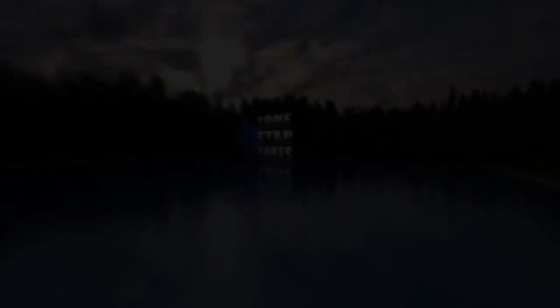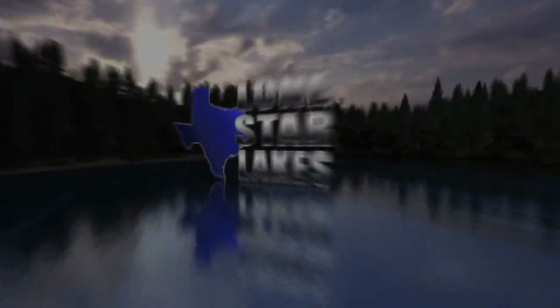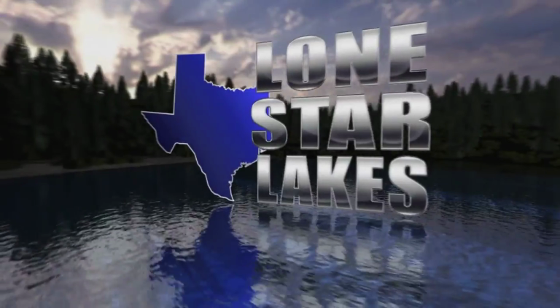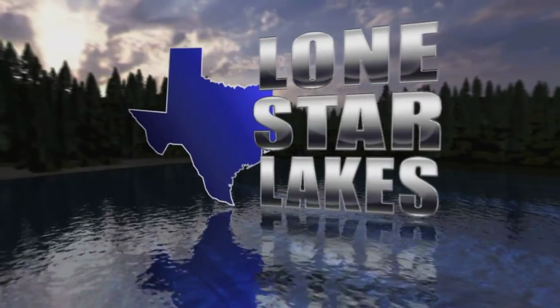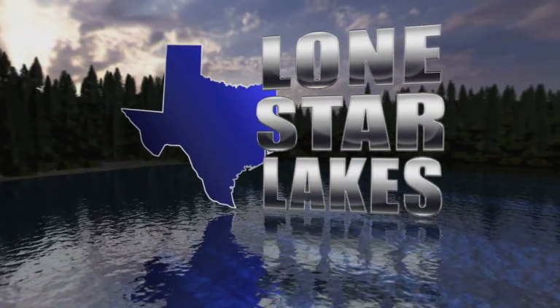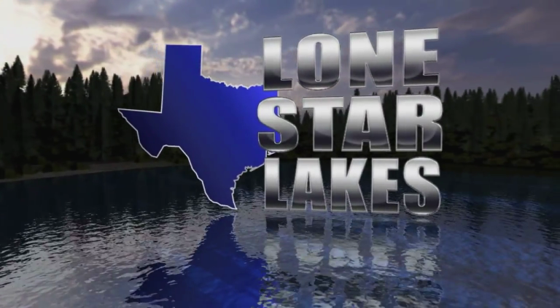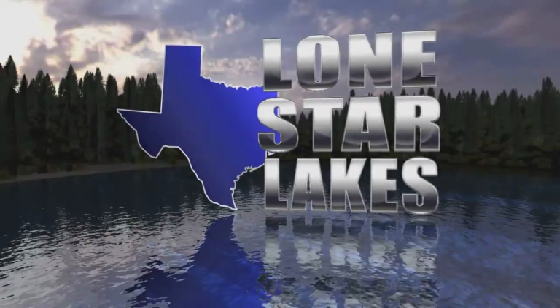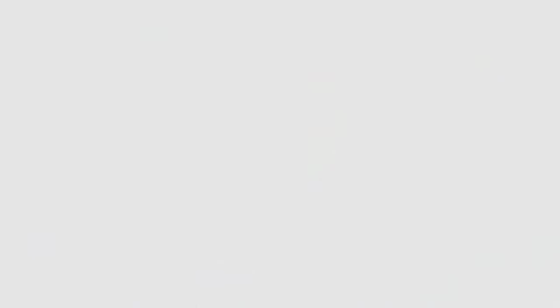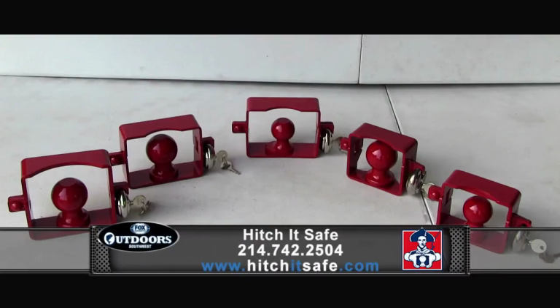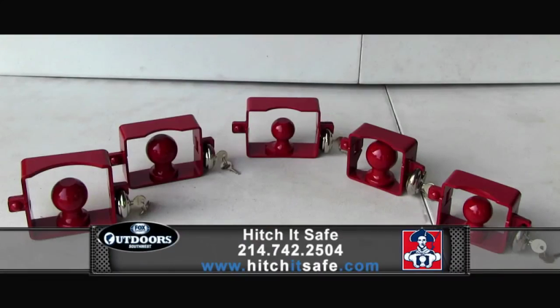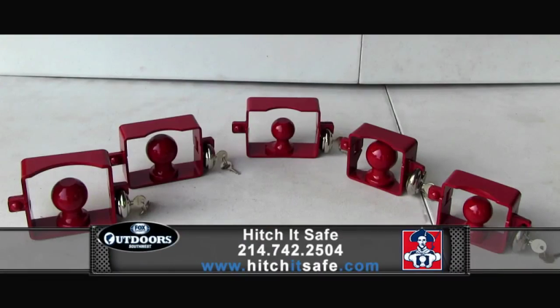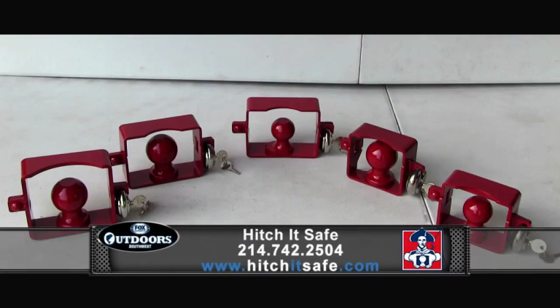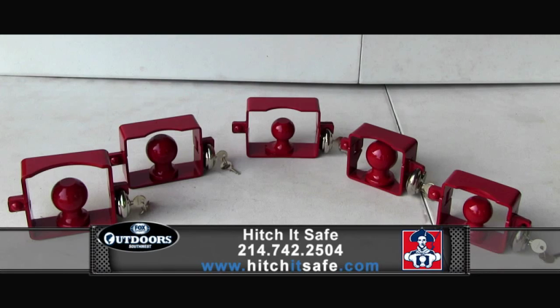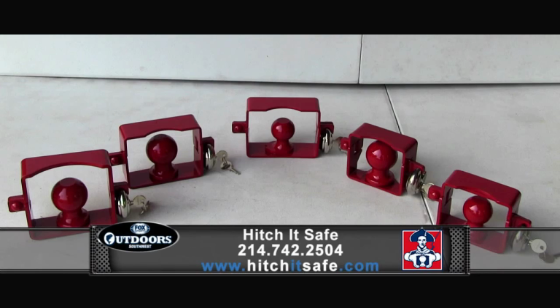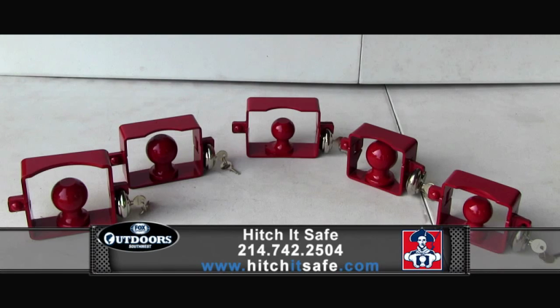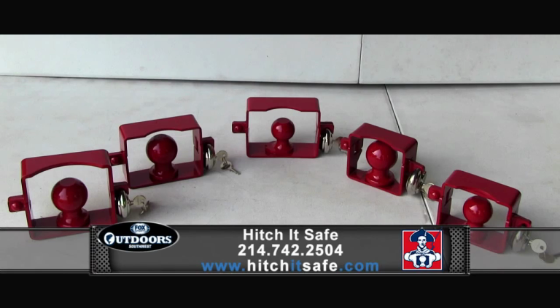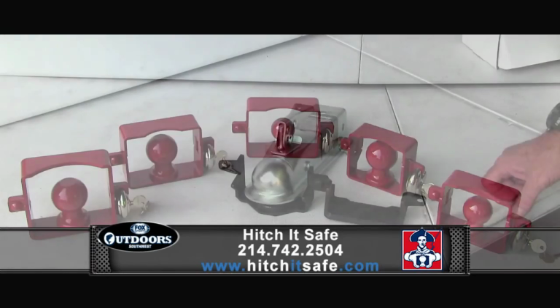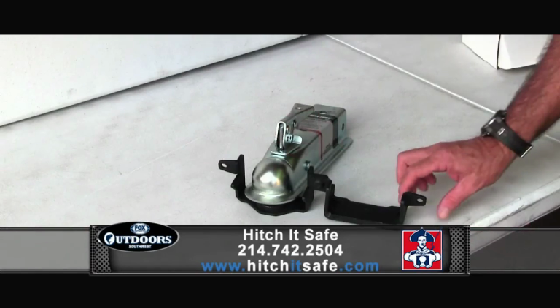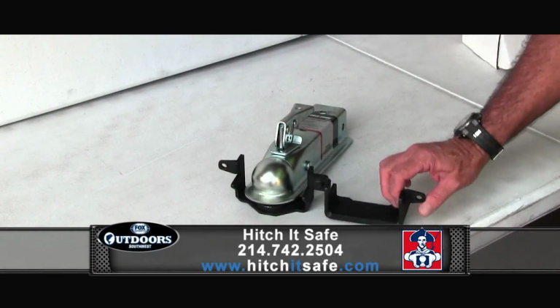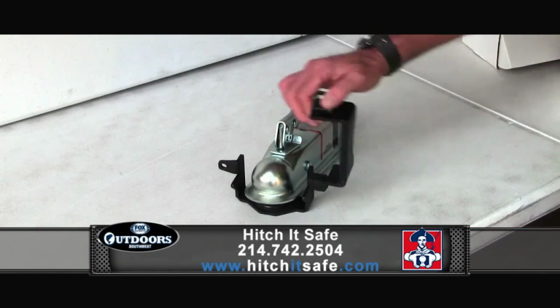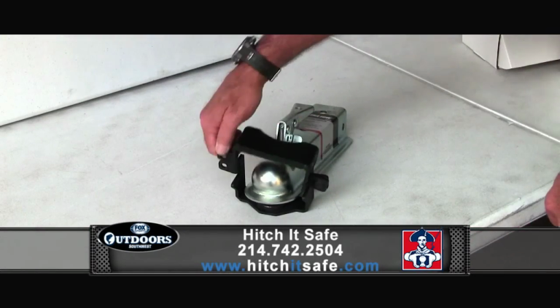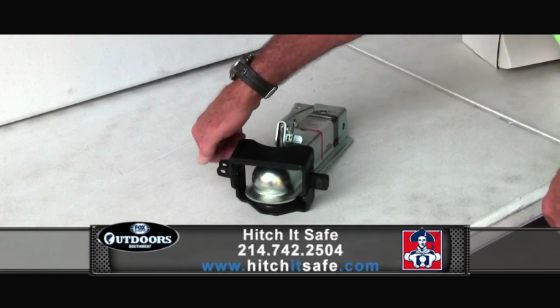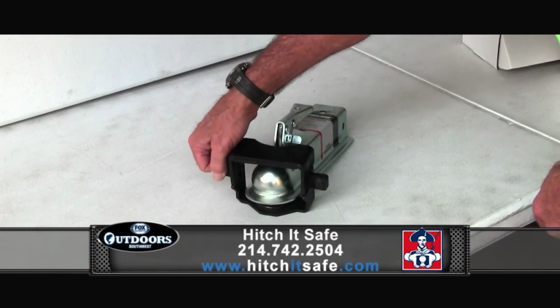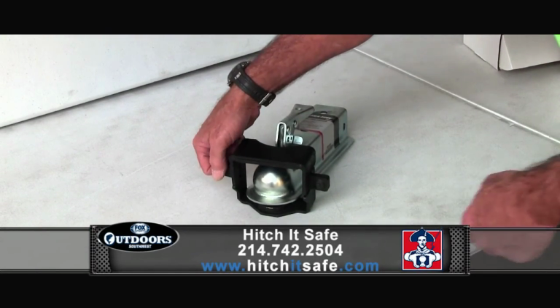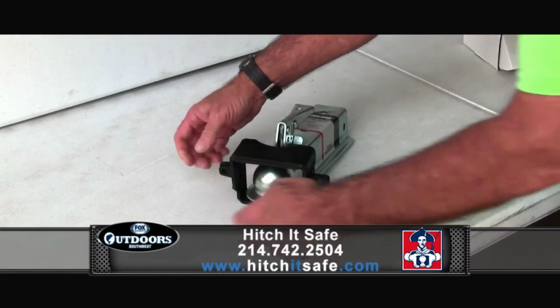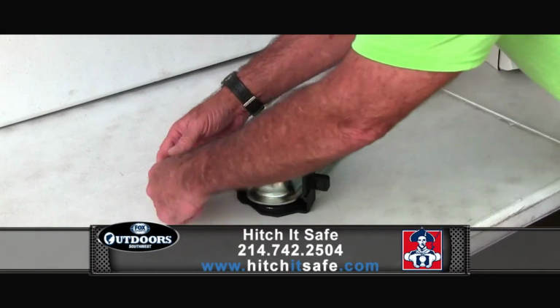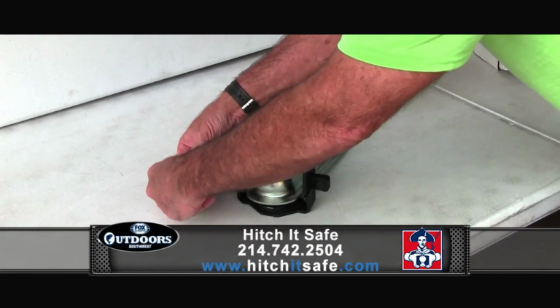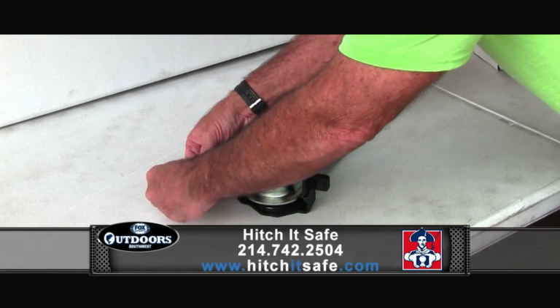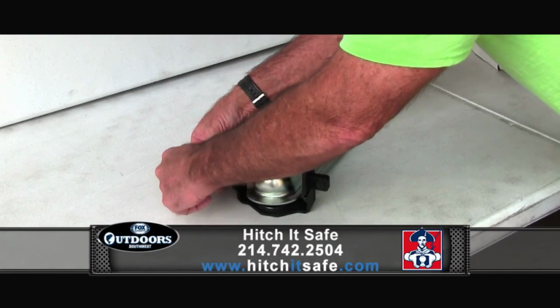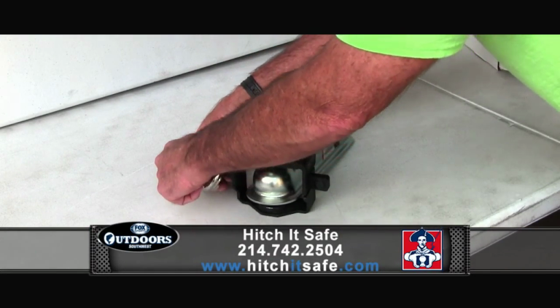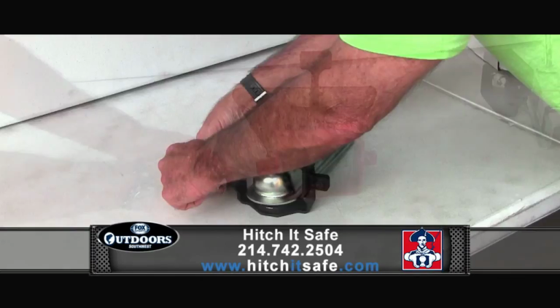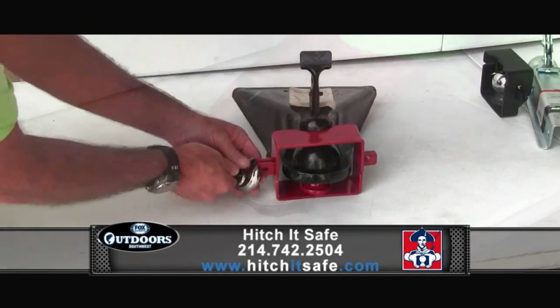Hi folks and welcome to Lone Star Lakes, this week brought to you once again by the good folks at Hitch It Safe, providing peace of mind and security for everything you tow.